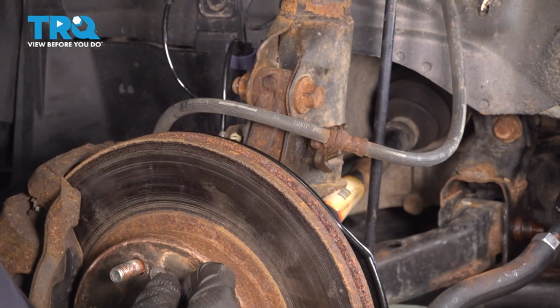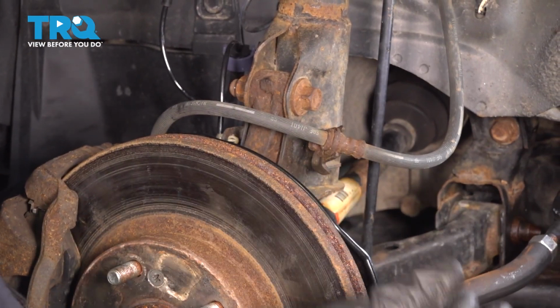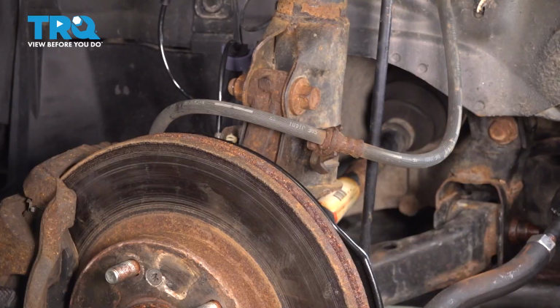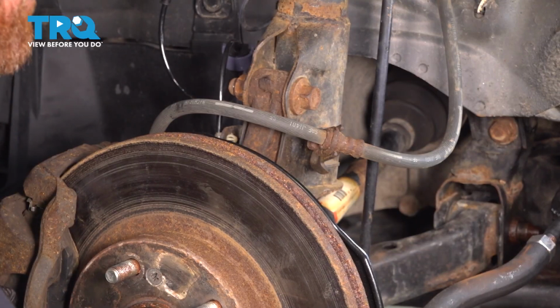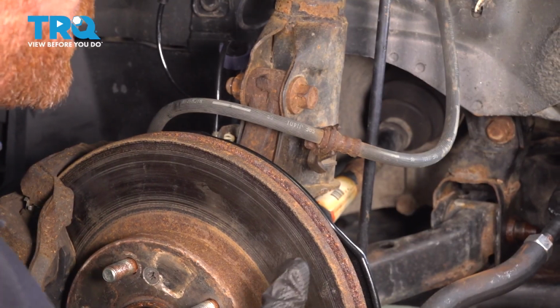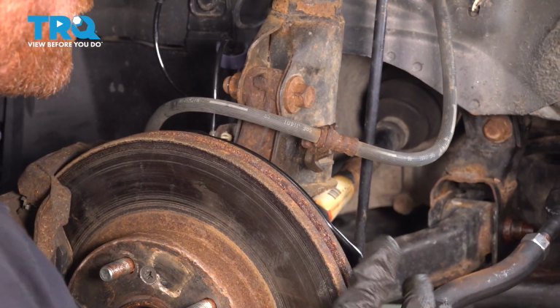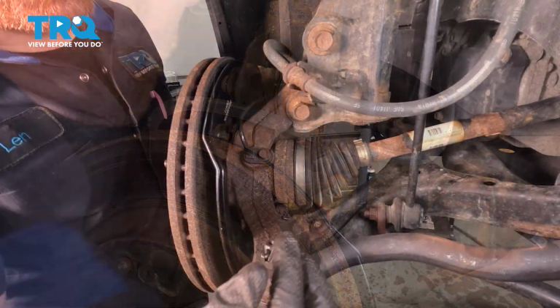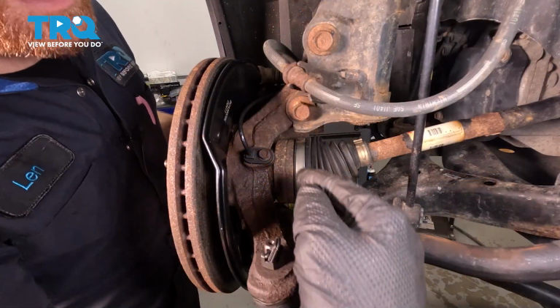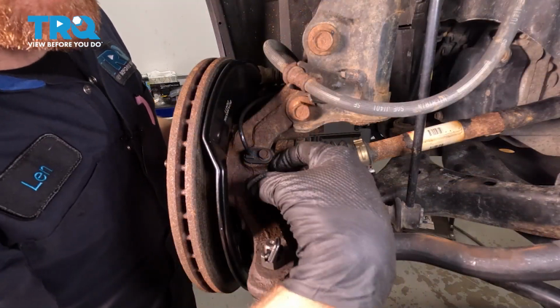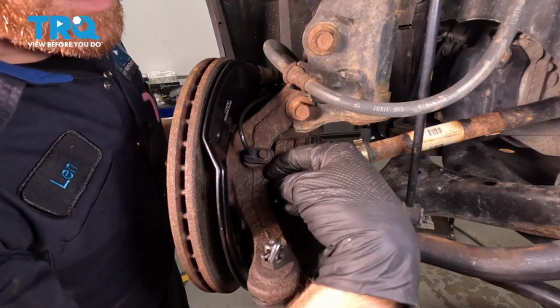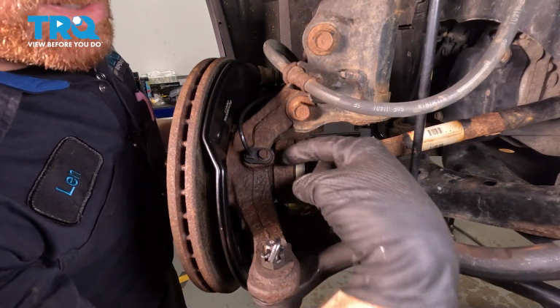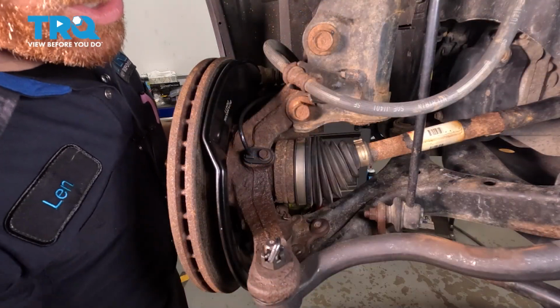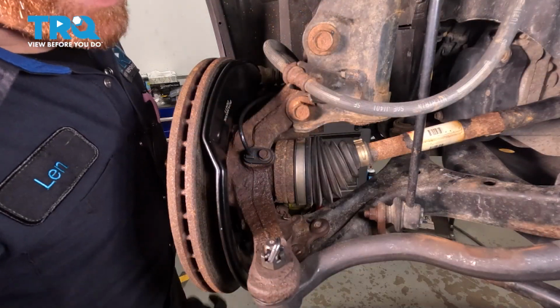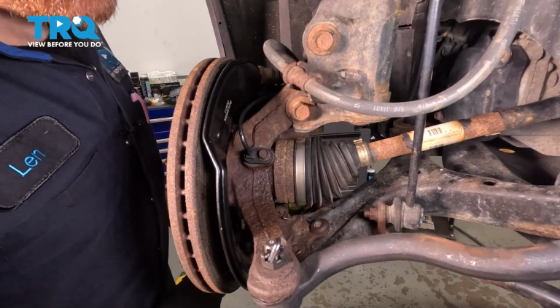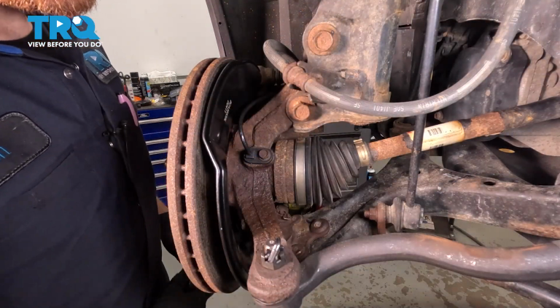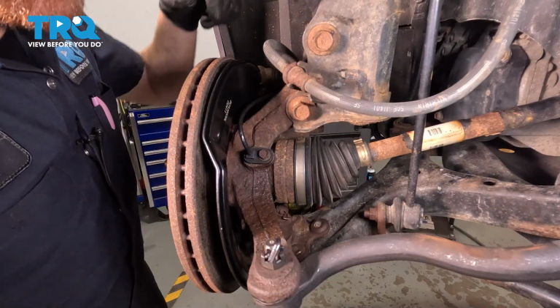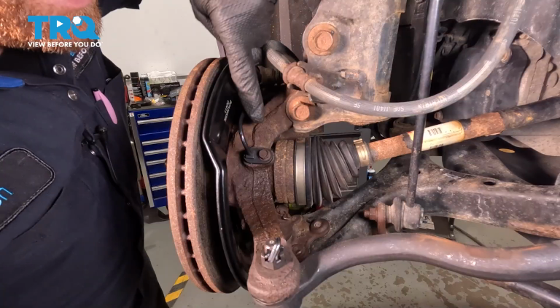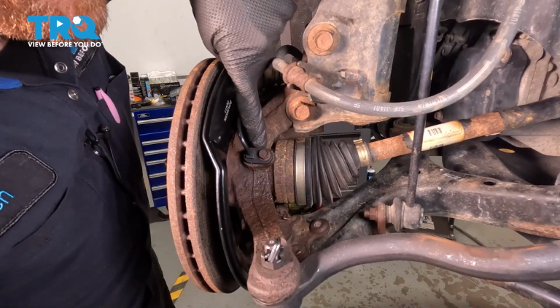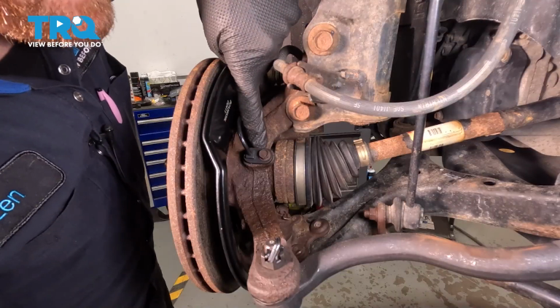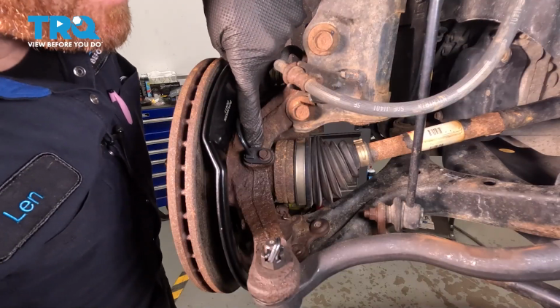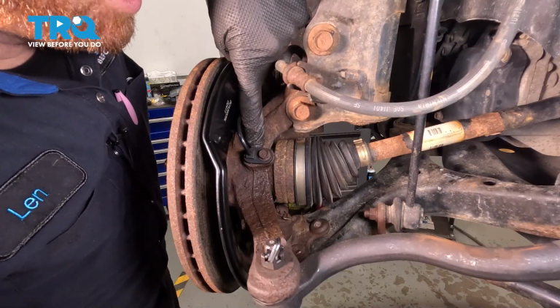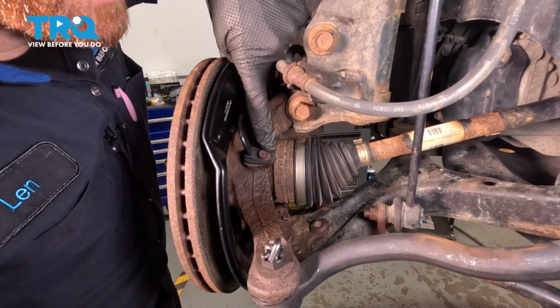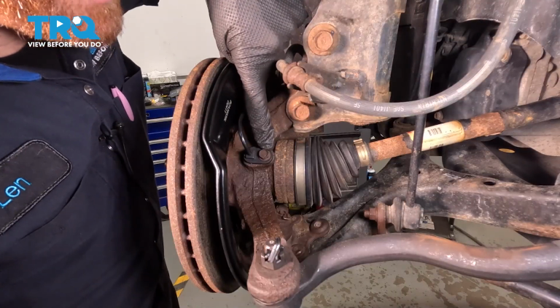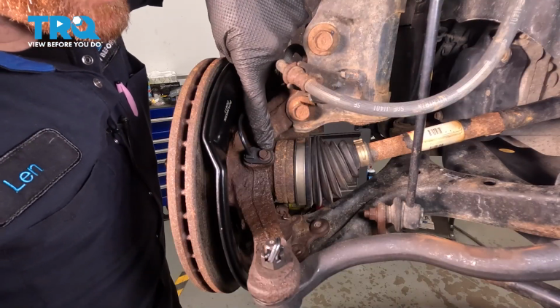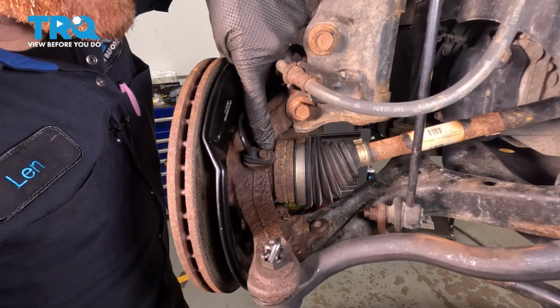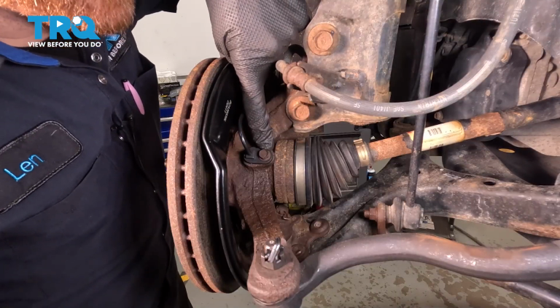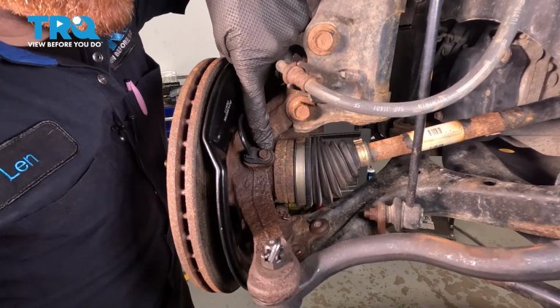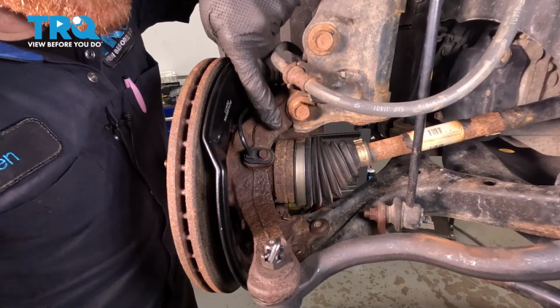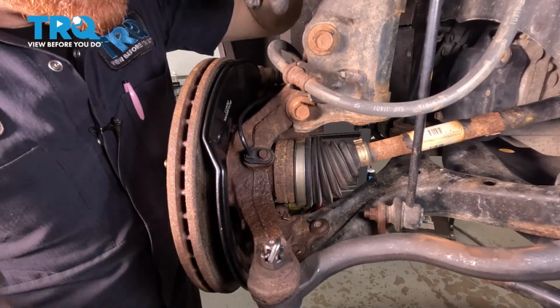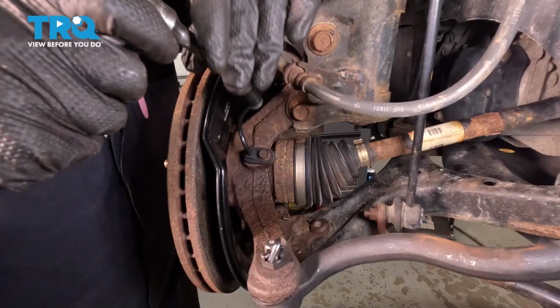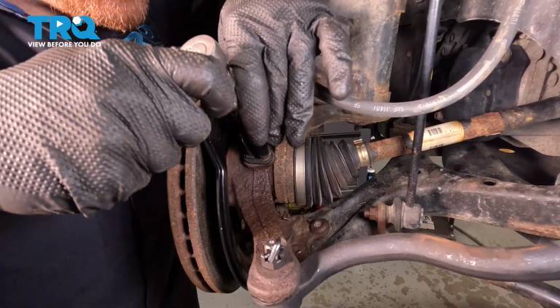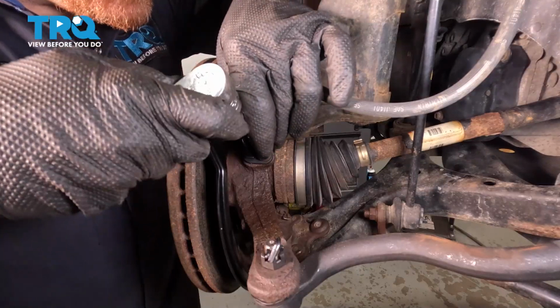Now that we have the wheel out of the way, let's have a look along the backside here. Just above where your outer tie rod end is, you're going to find your ABS wheel speed sensor mounting point. This is held in place with a 10 millimeter mounting bolt. We can start removing that bolt.